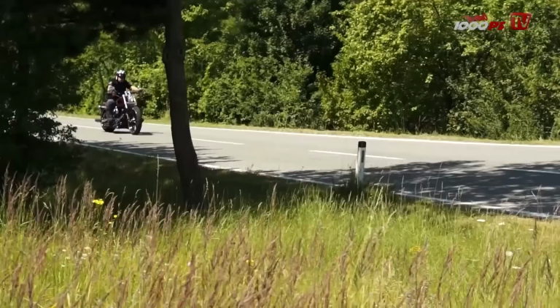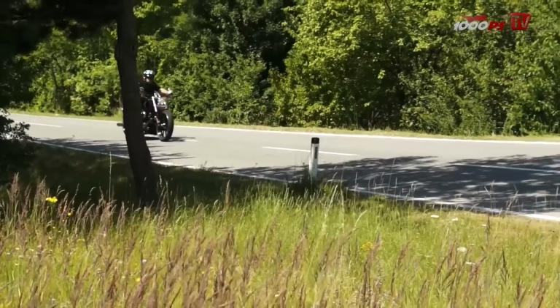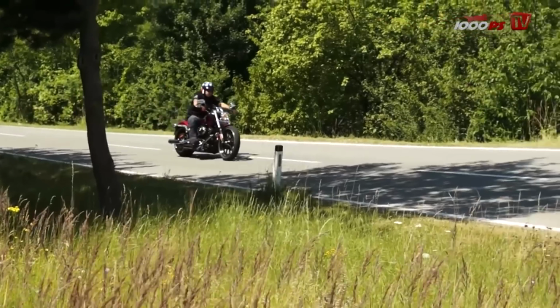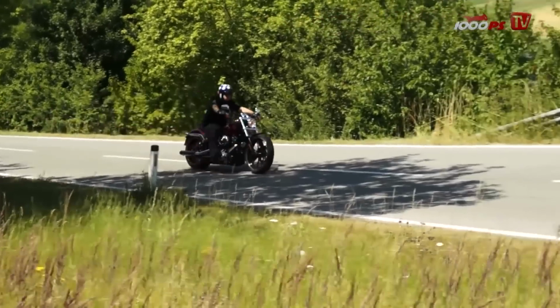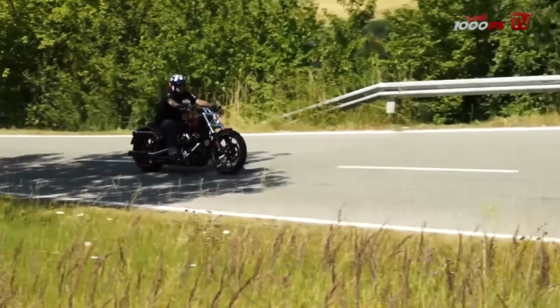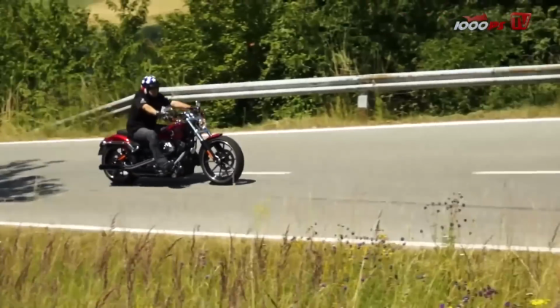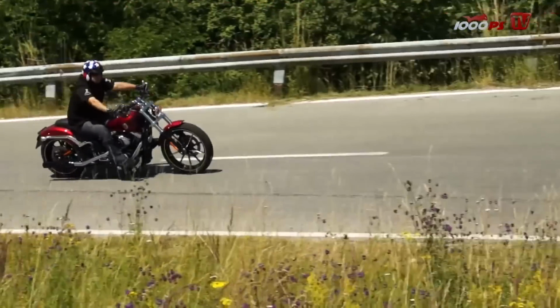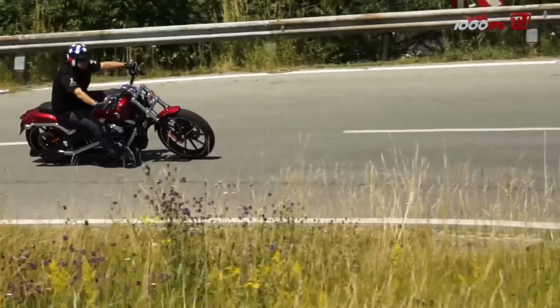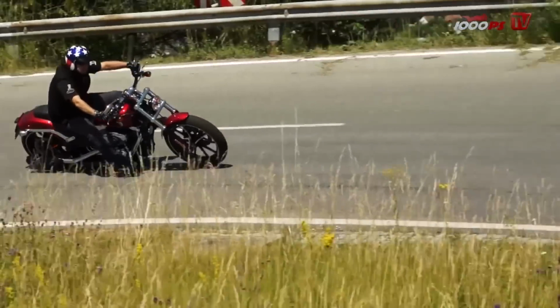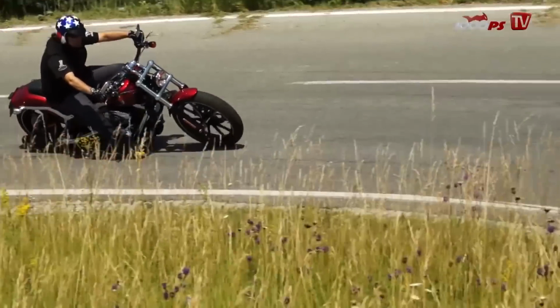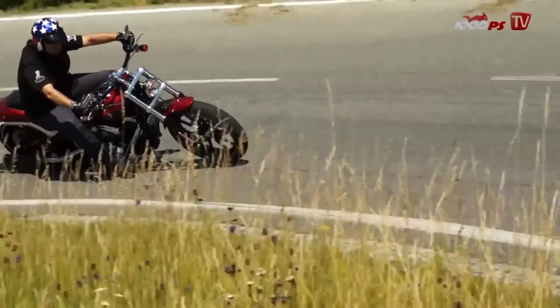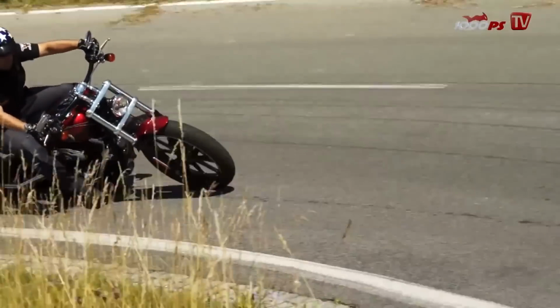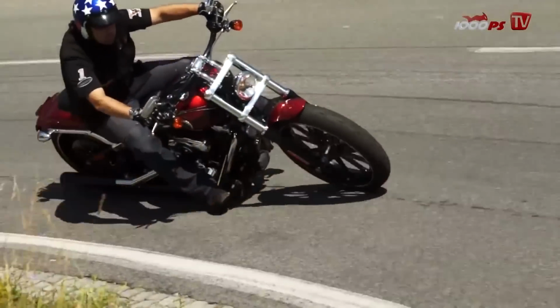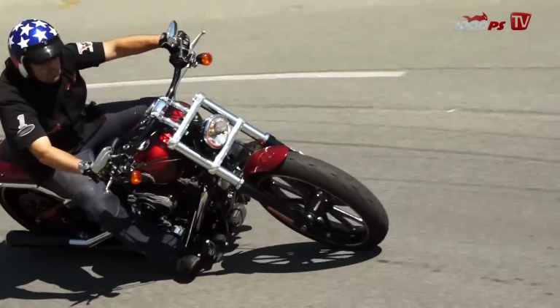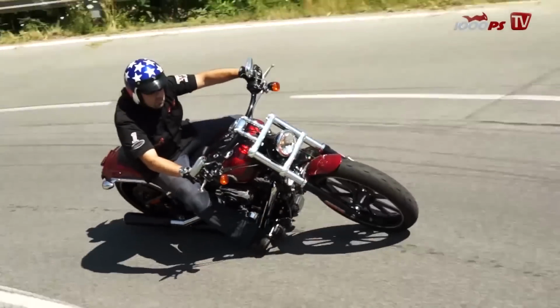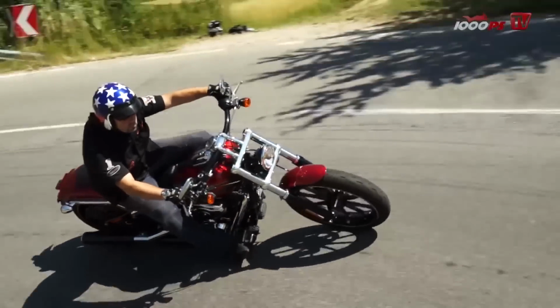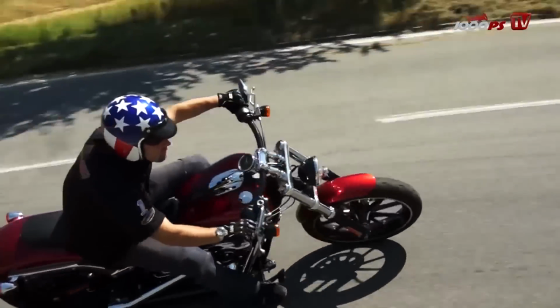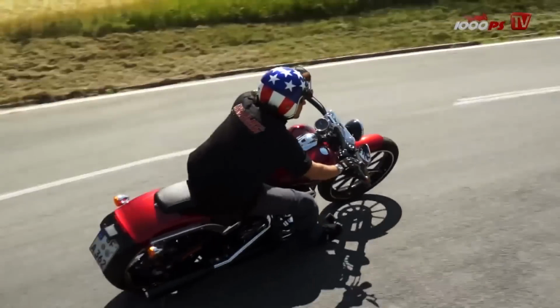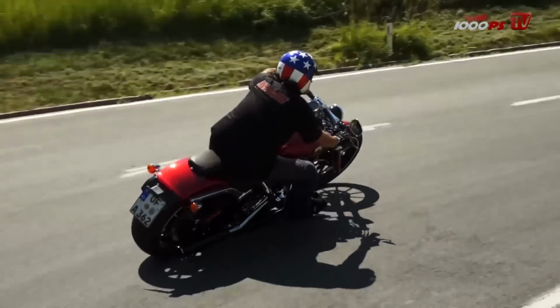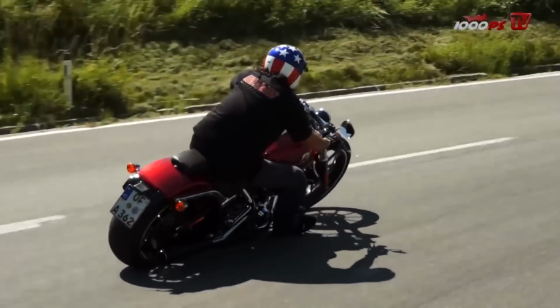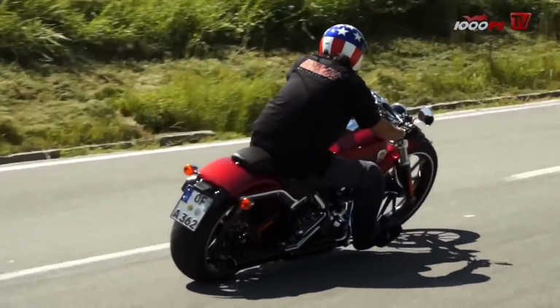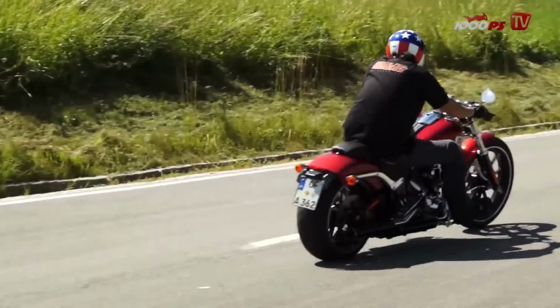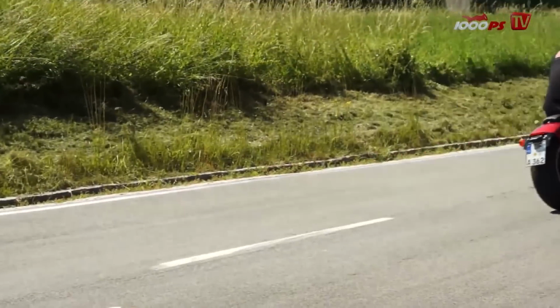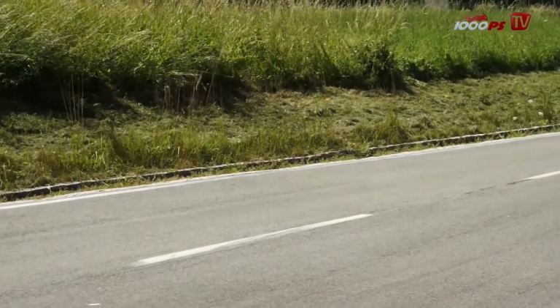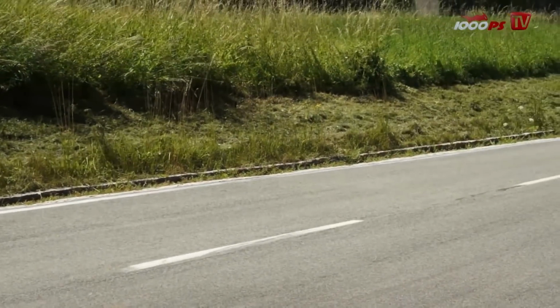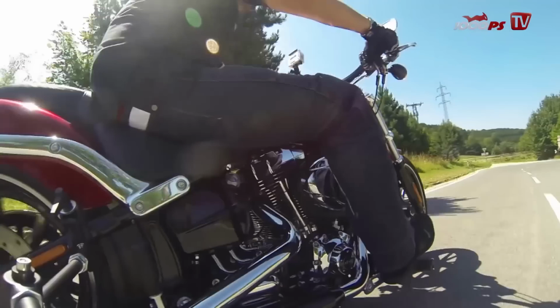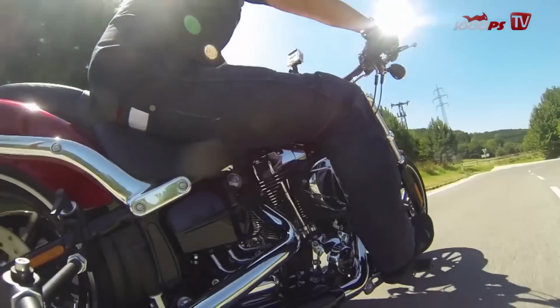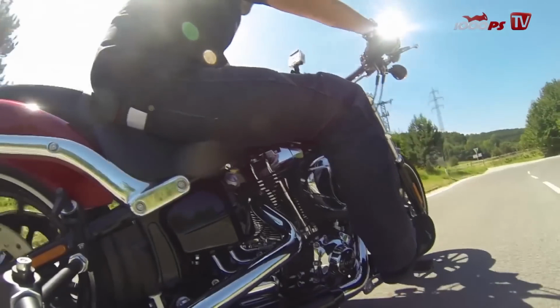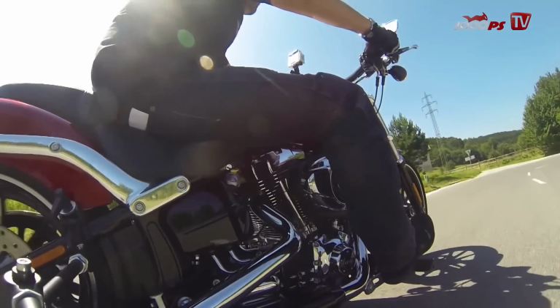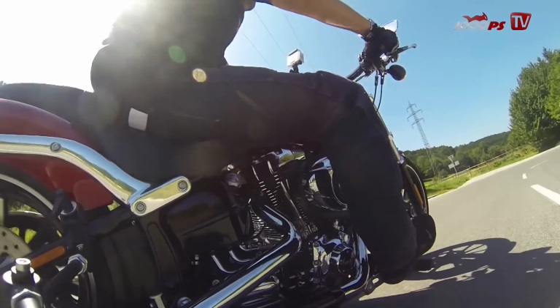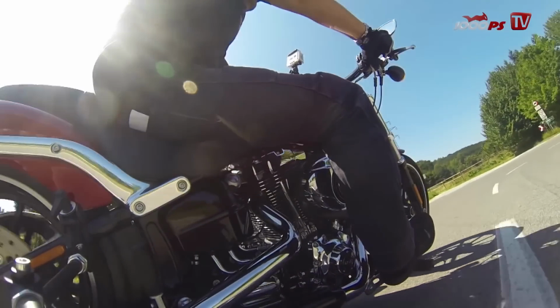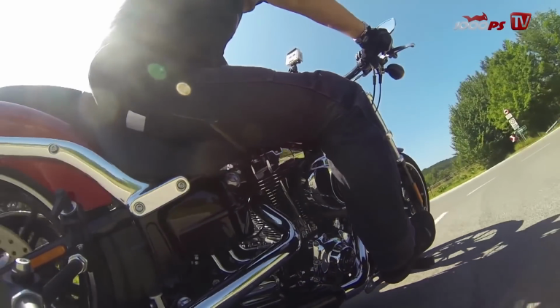Not cheap, but Harleys never are. Harleys aren't just A-to-B bikes, but ambassadors of a 110-year-old lifestyle, which you gain access to quite fast.